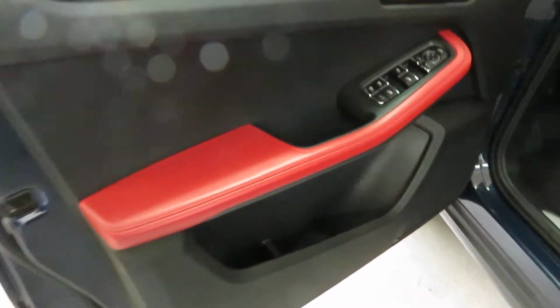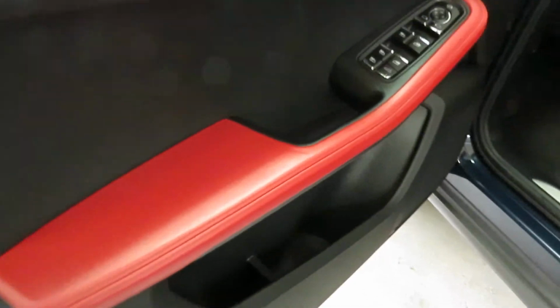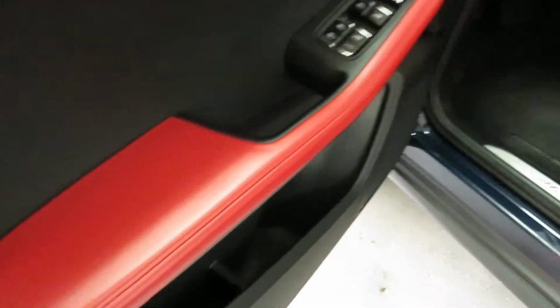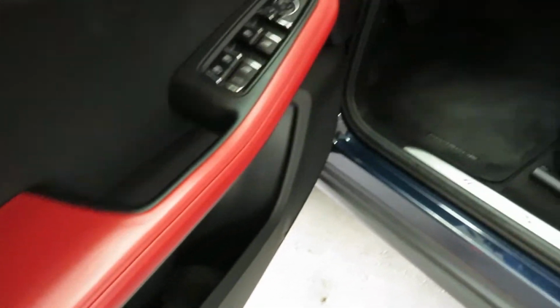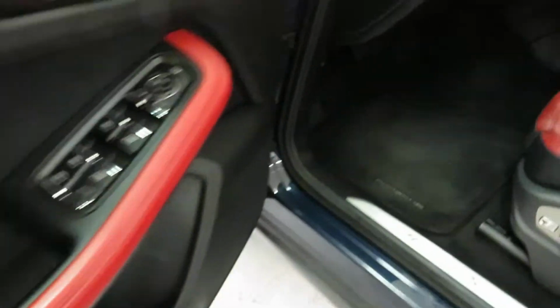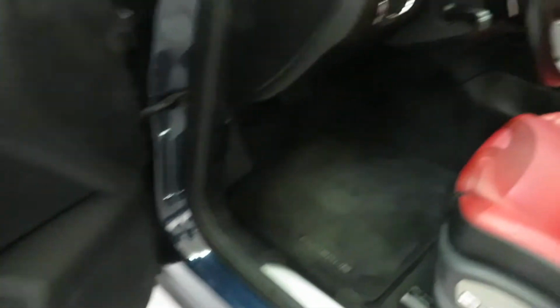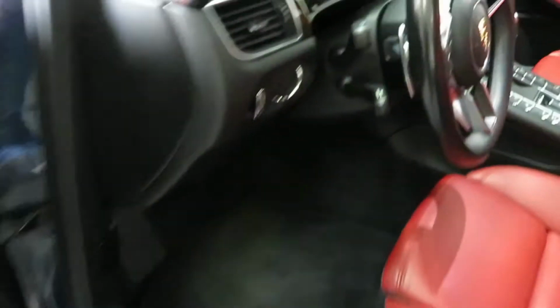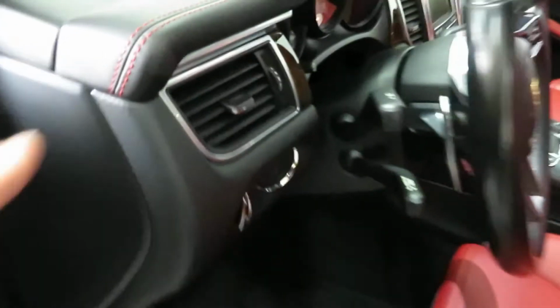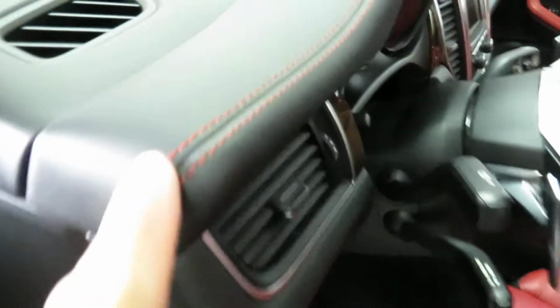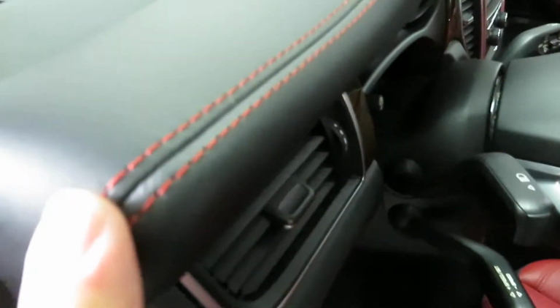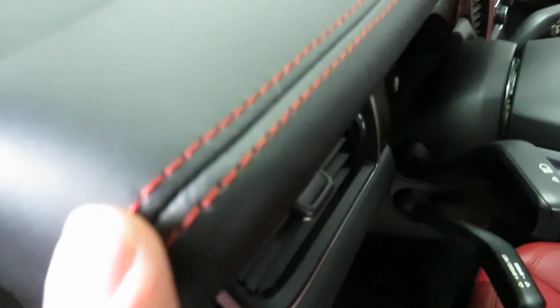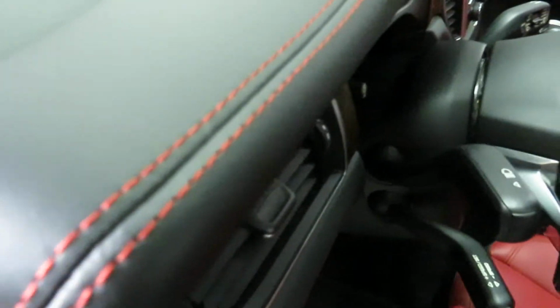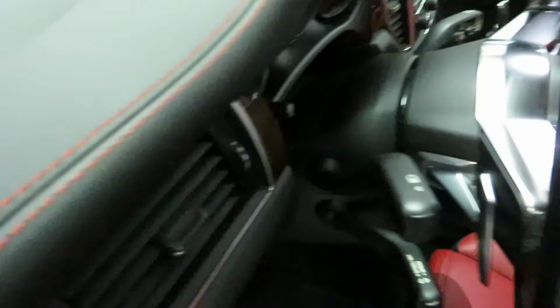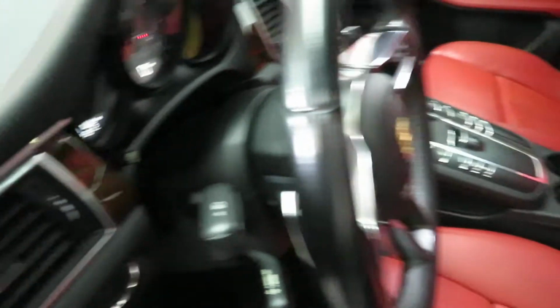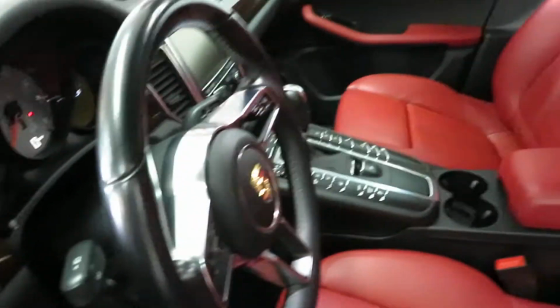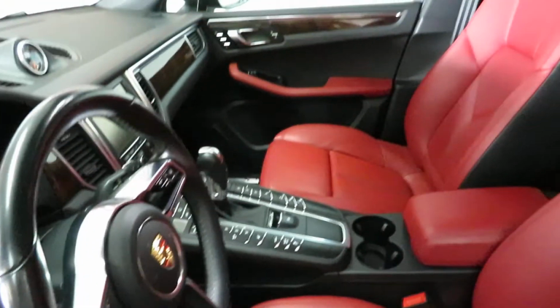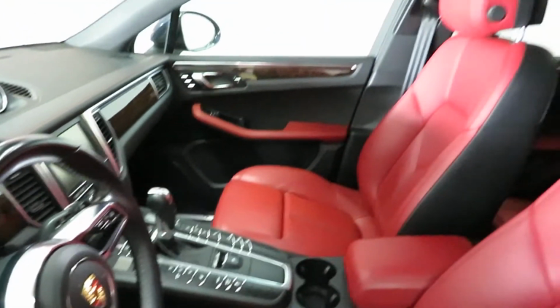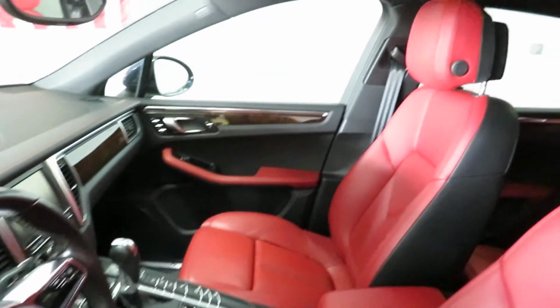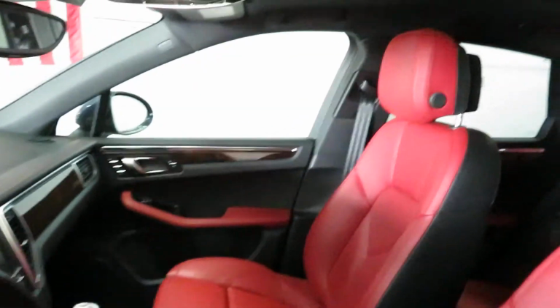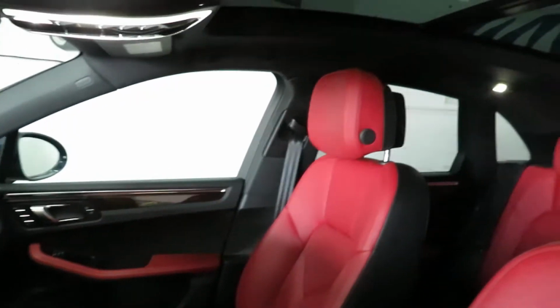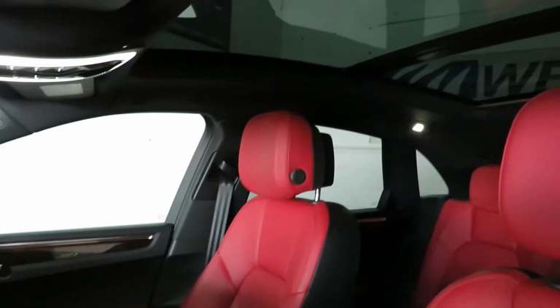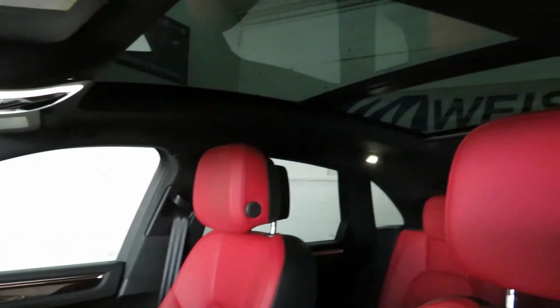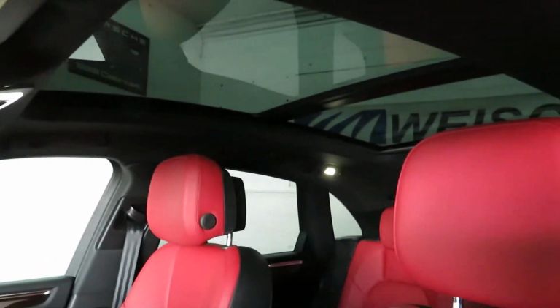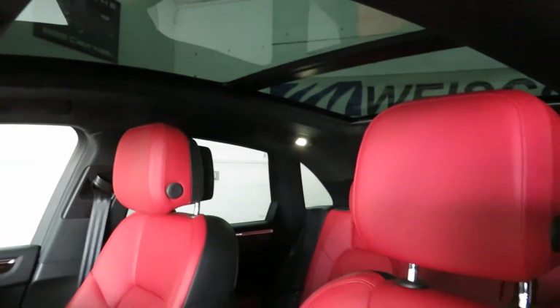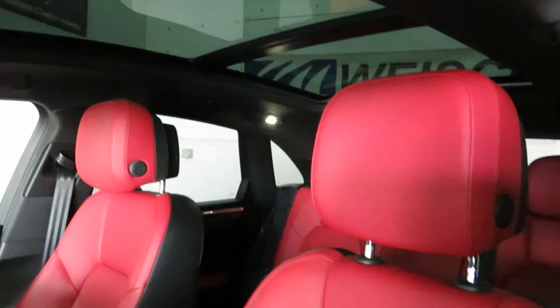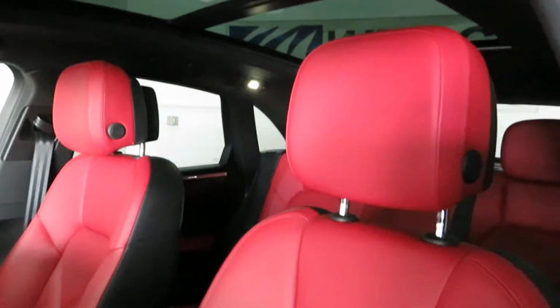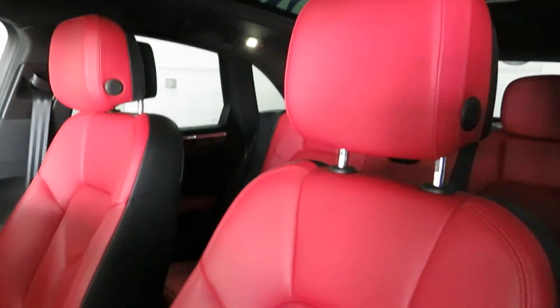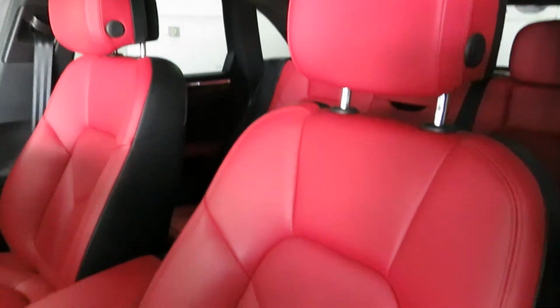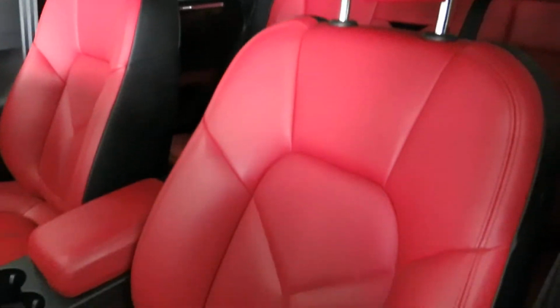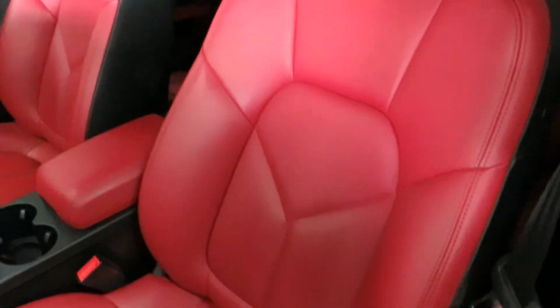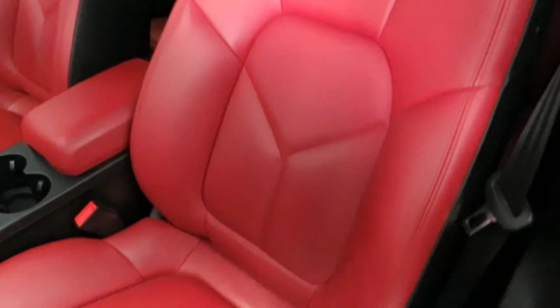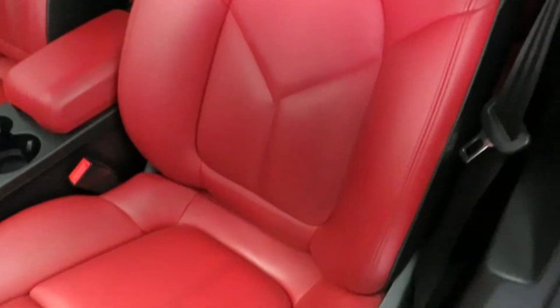The red leather, the wood trim, red stitching on the dash — just absolute panorama sunroof. The list goes on and on. This thing is just absolutely stunning.